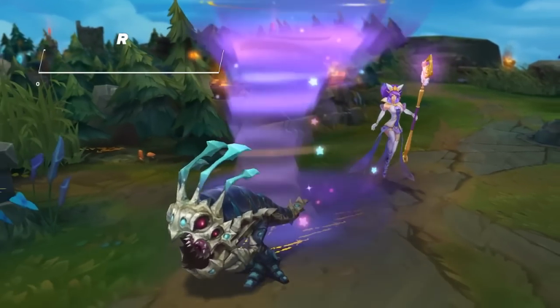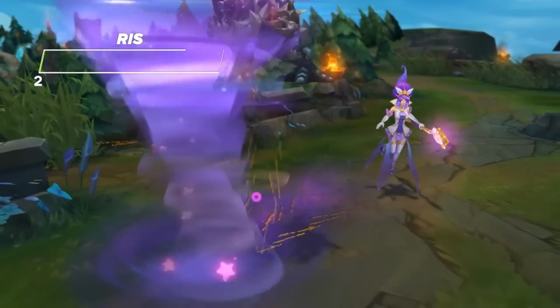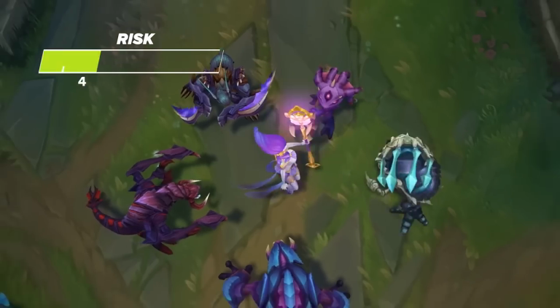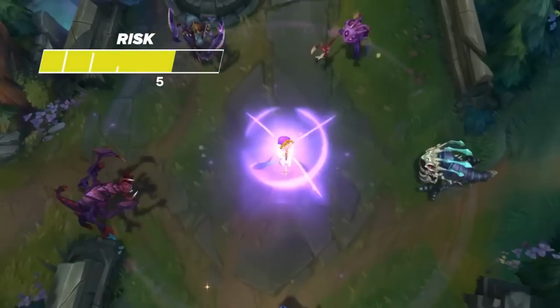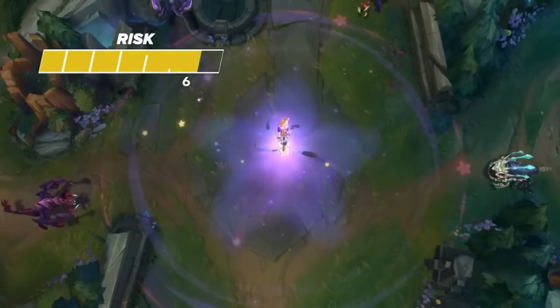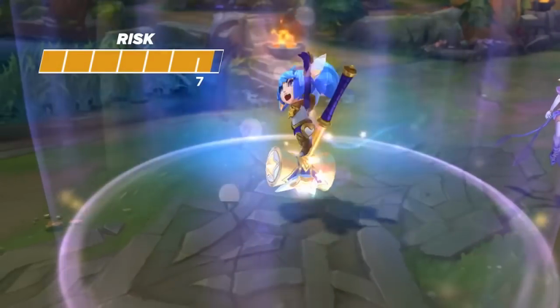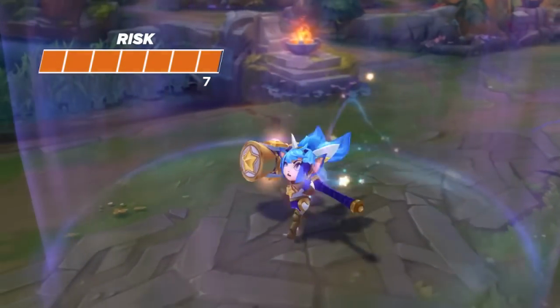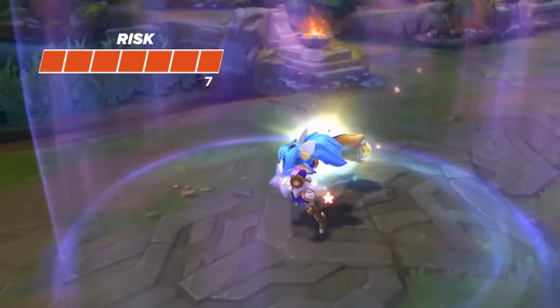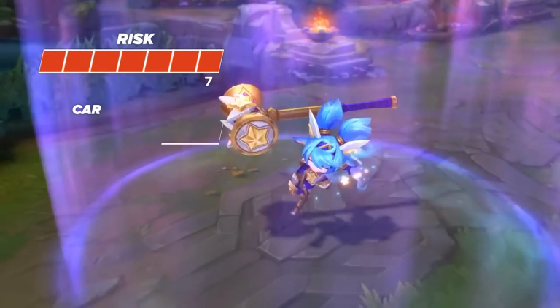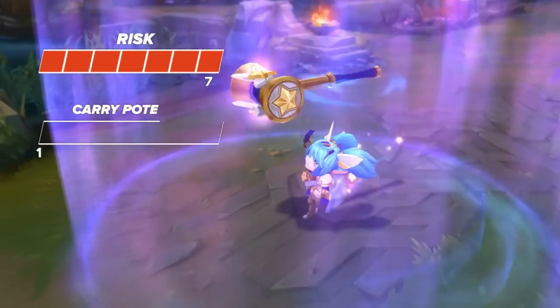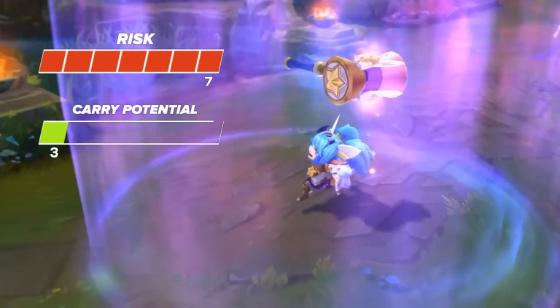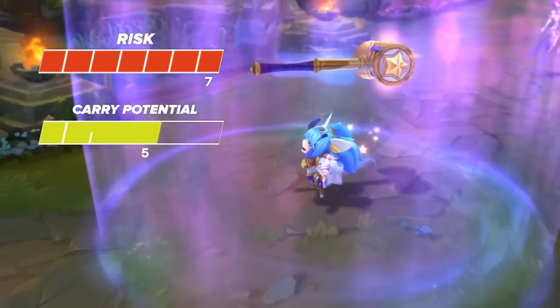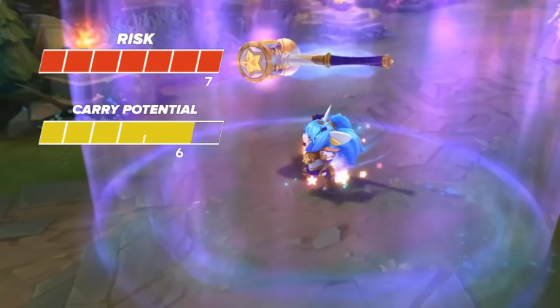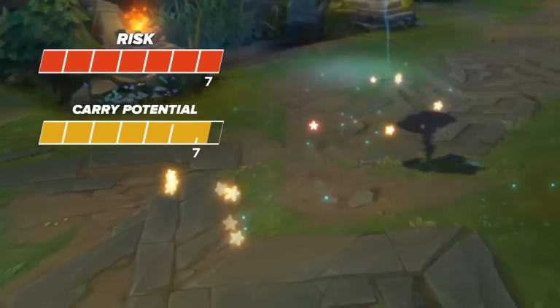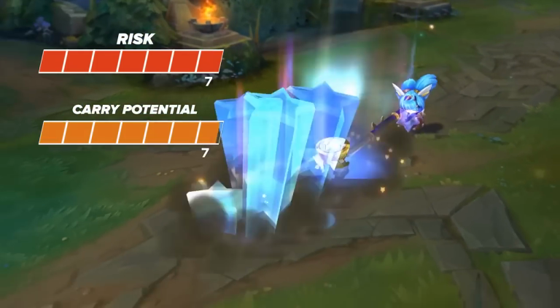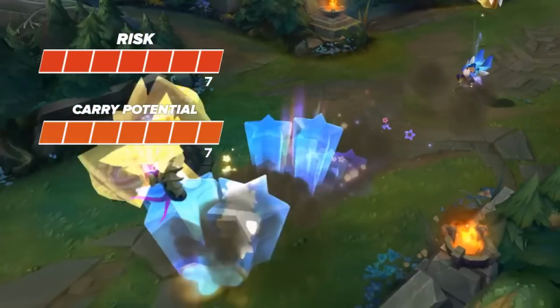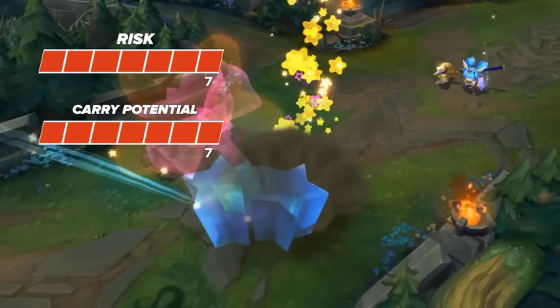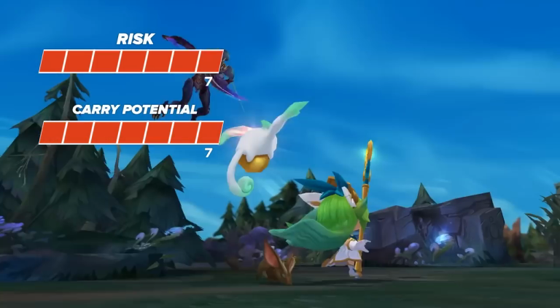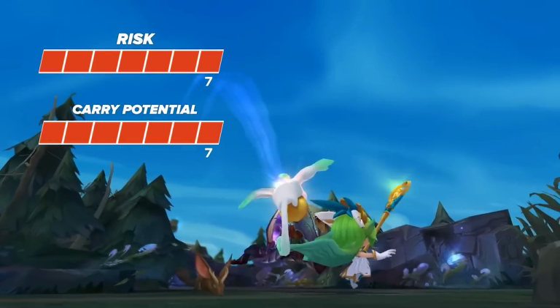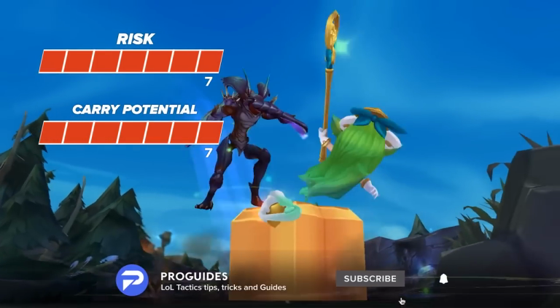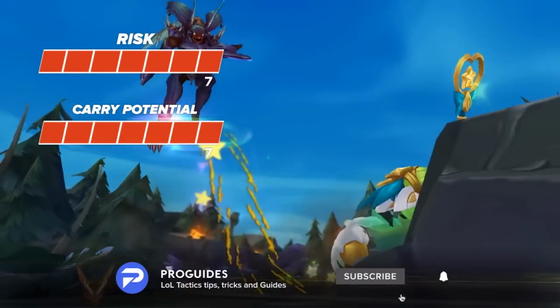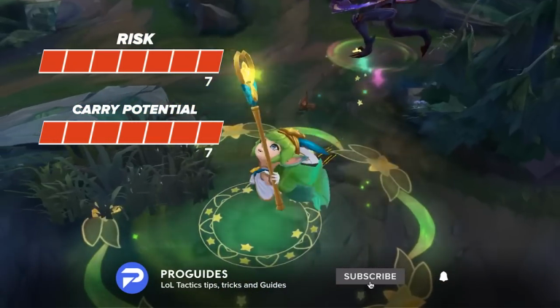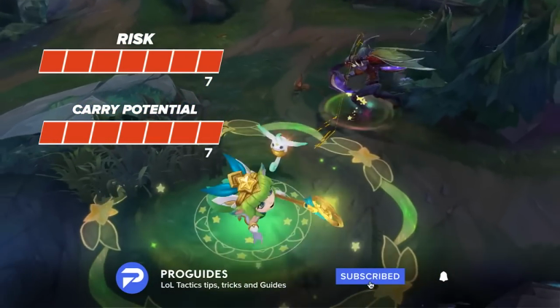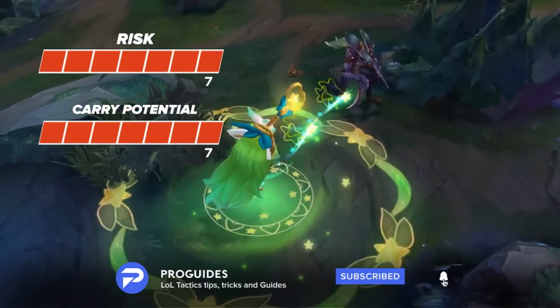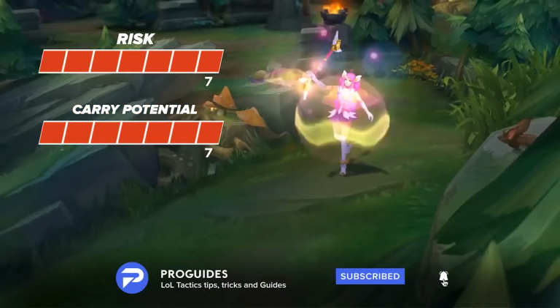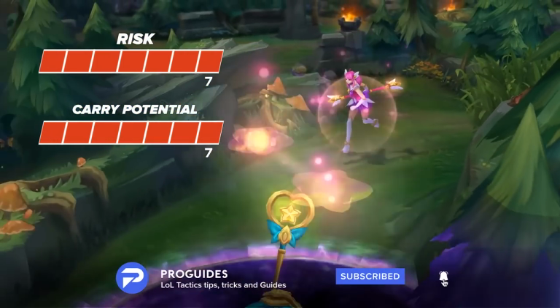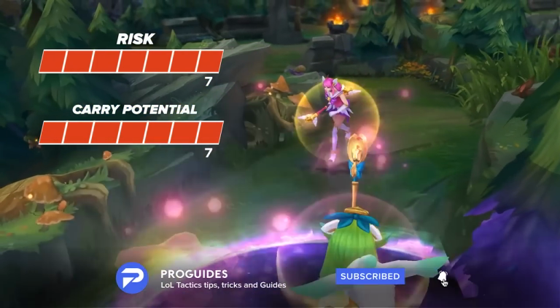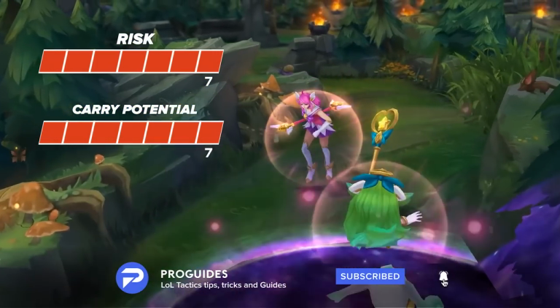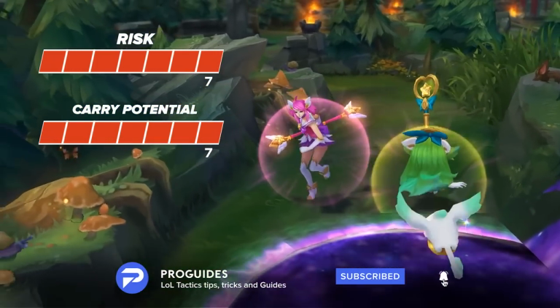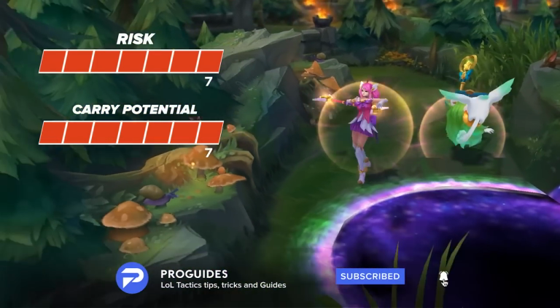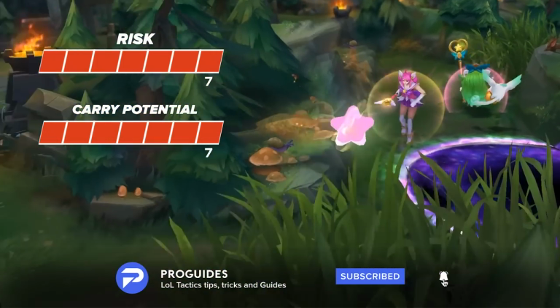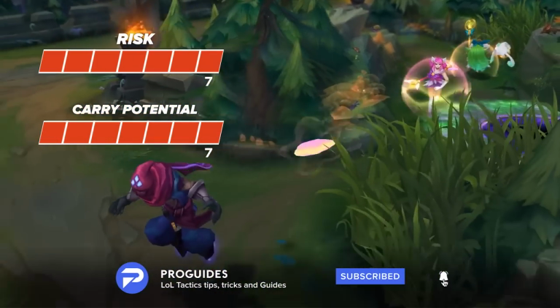On your left you'll see two bars, with one indicating risk and the other carry potential. These are color coordinated to help you figure out how useful yet difficult the builds are. Let's not waste any more time and dive right into the video.